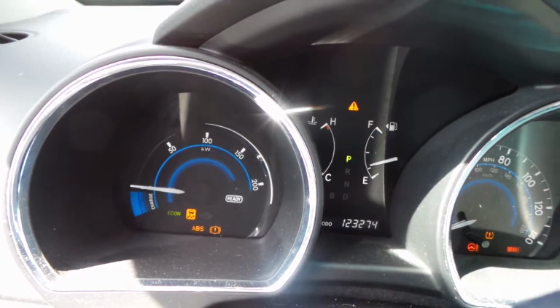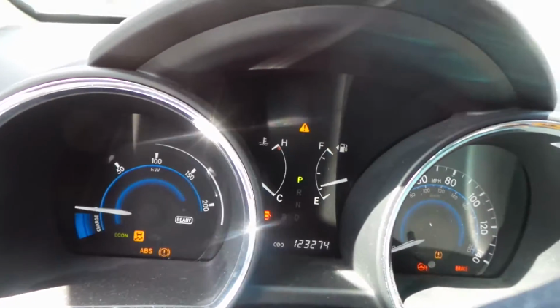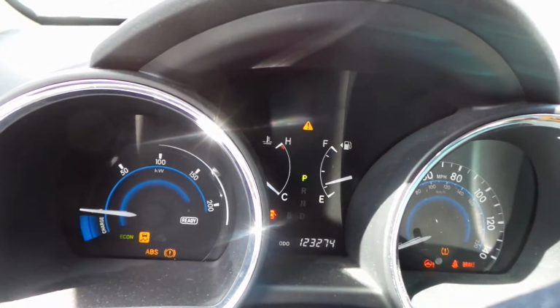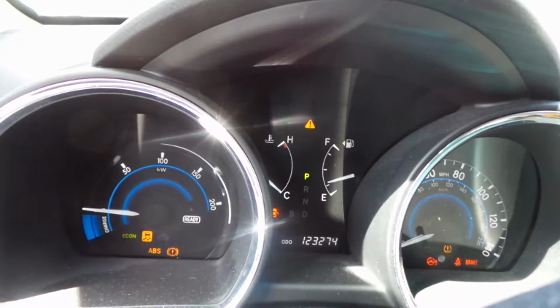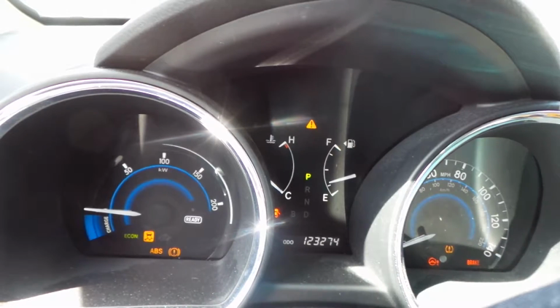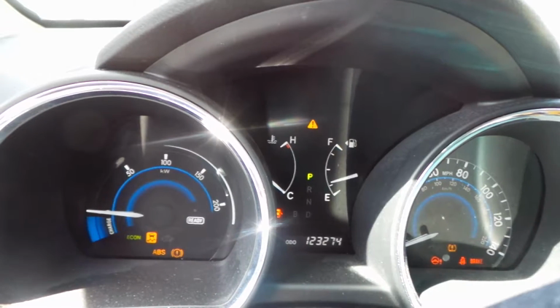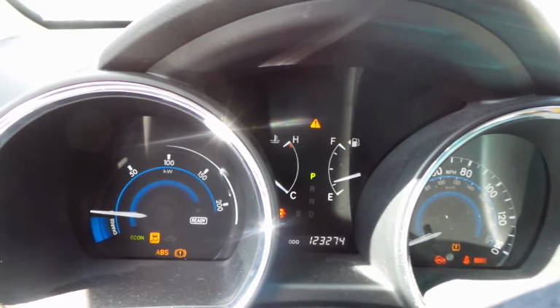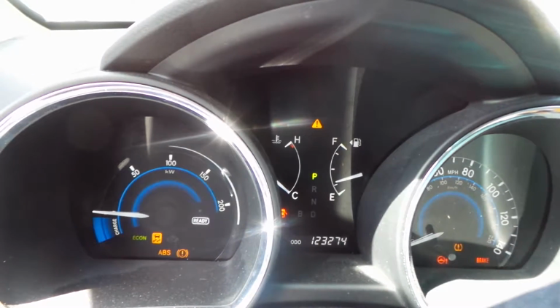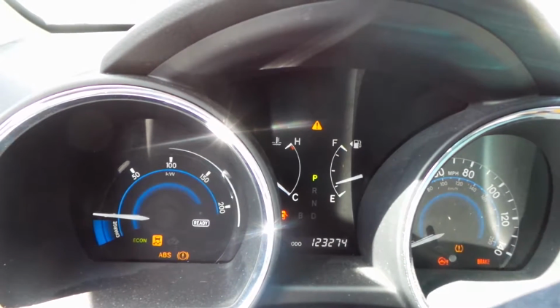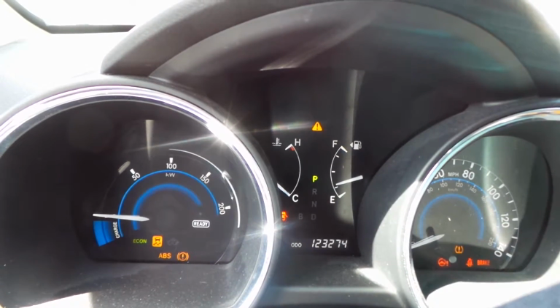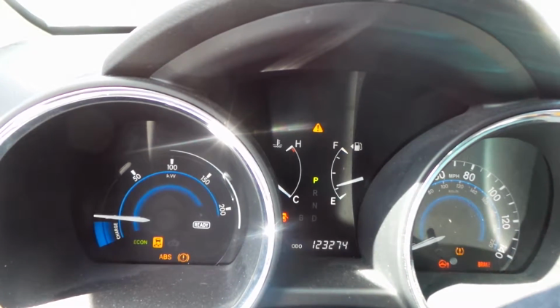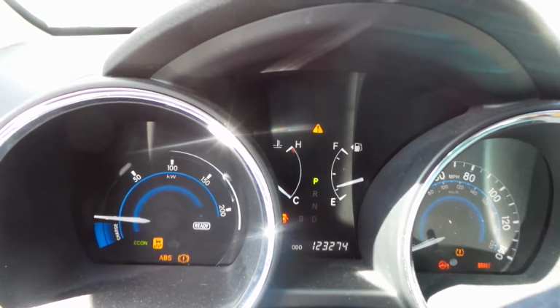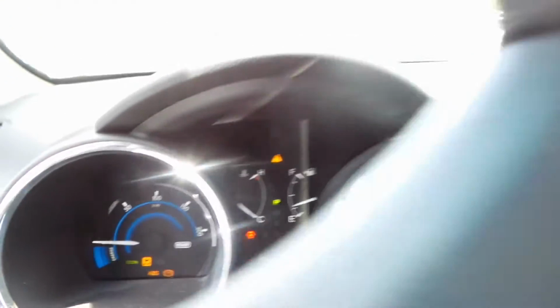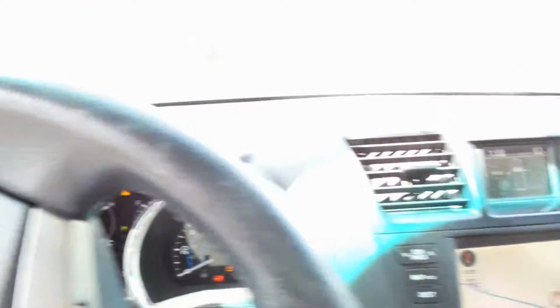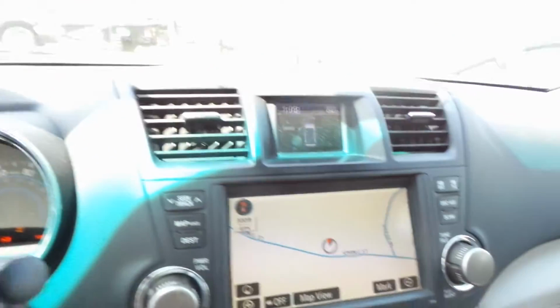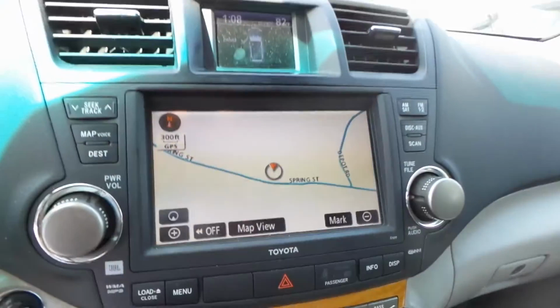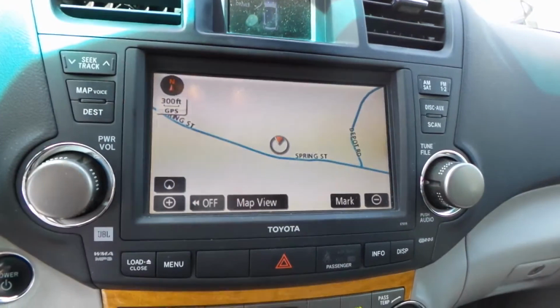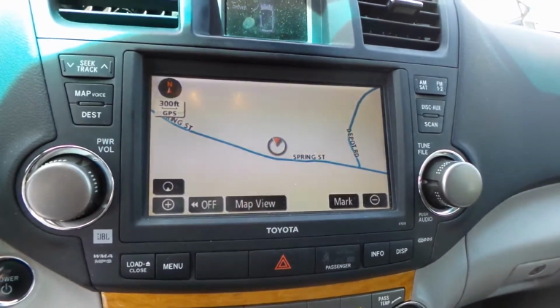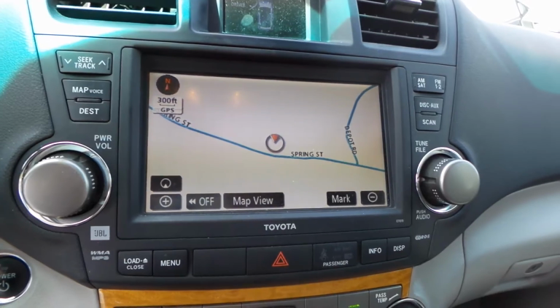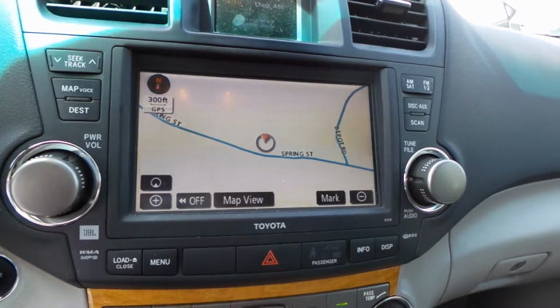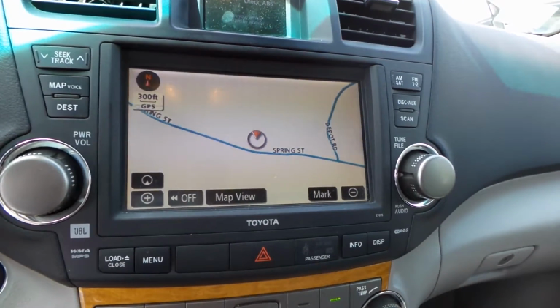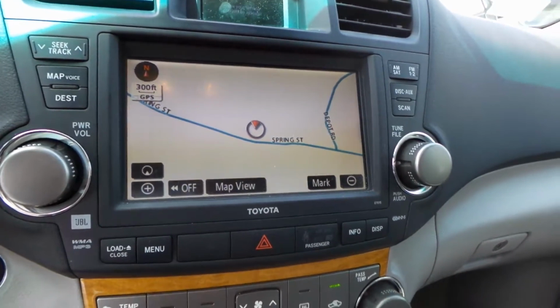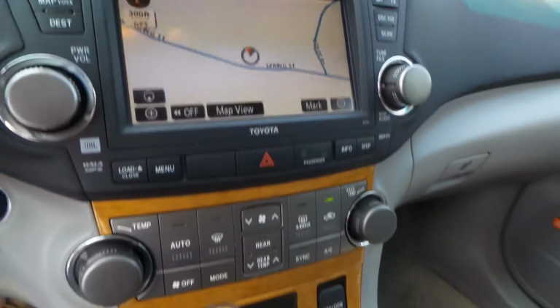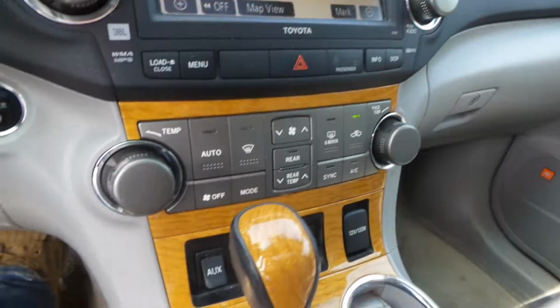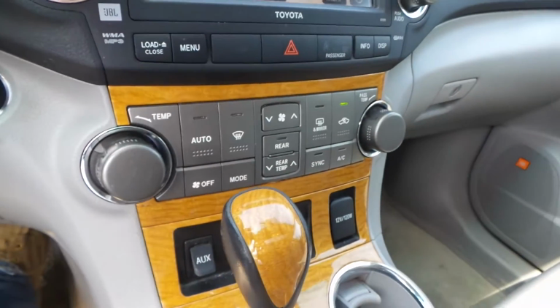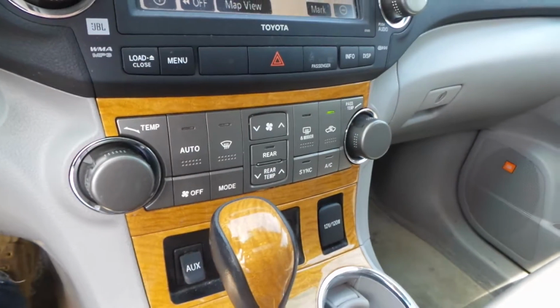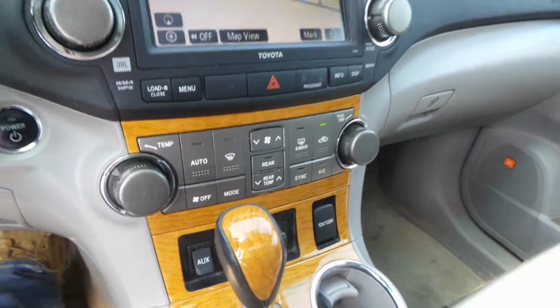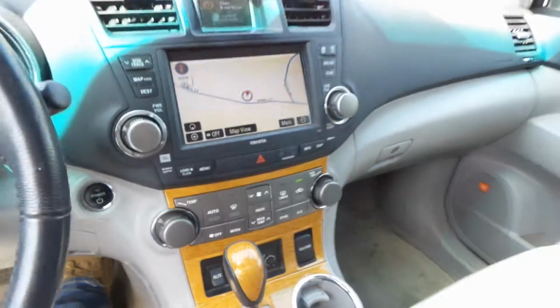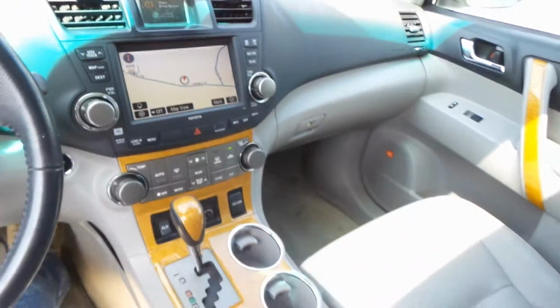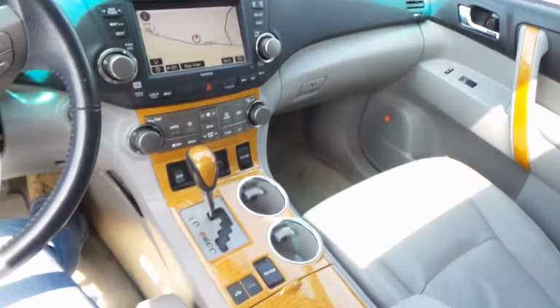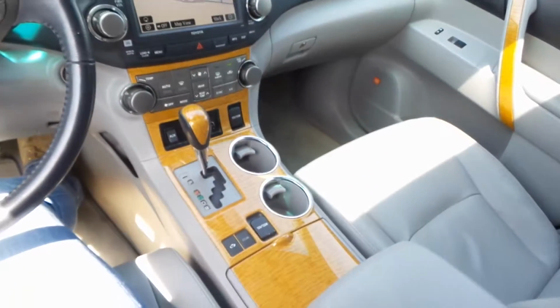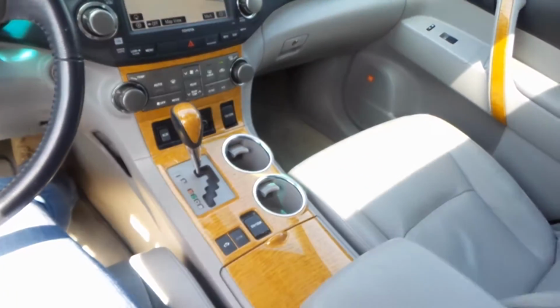This engine does sound great when revved. We have a good display screen. It also has navigation, automatic climate control, shifter, floor console, glove box, and trim panels.